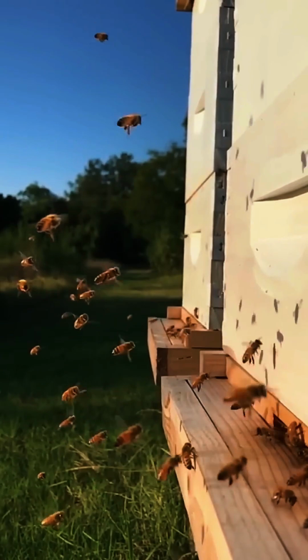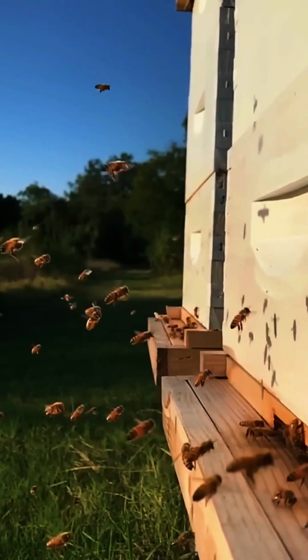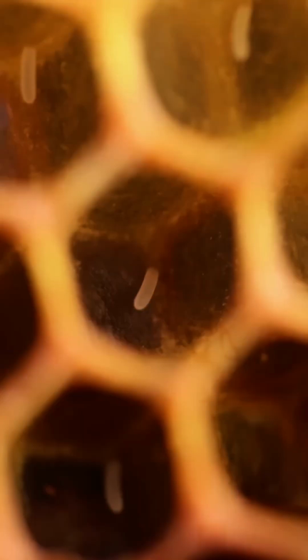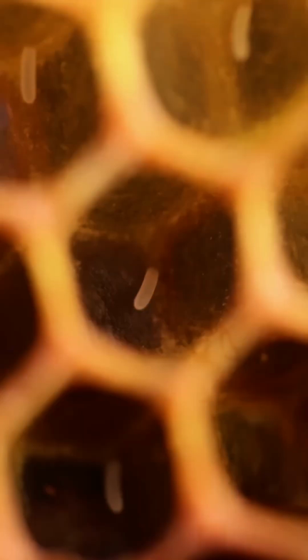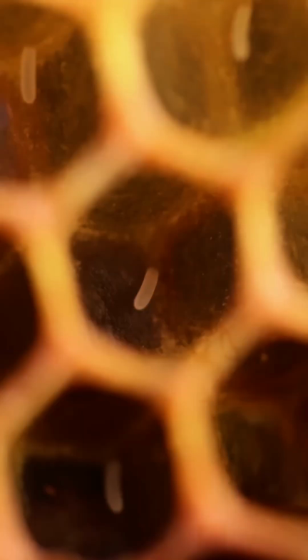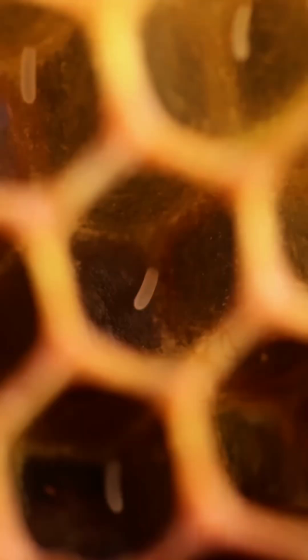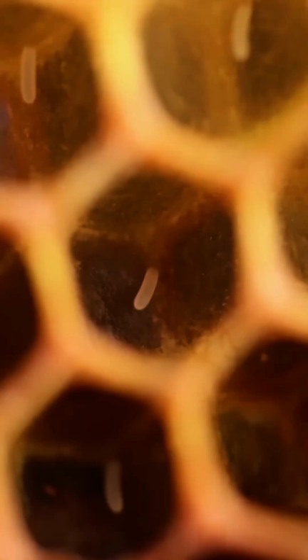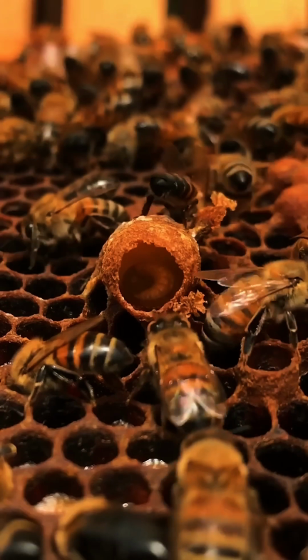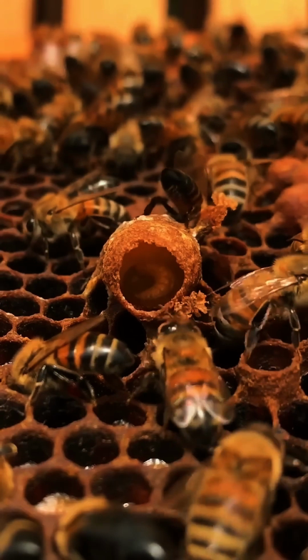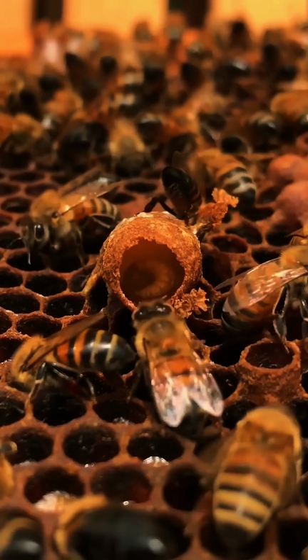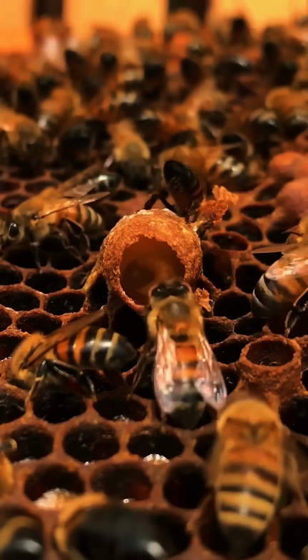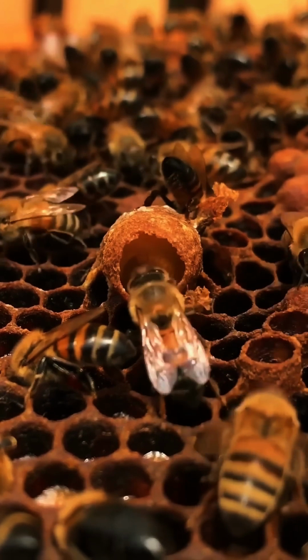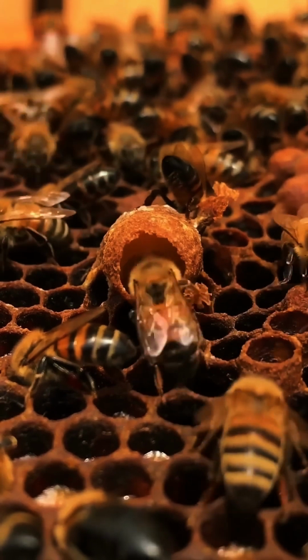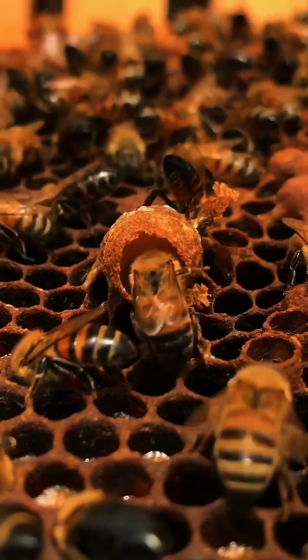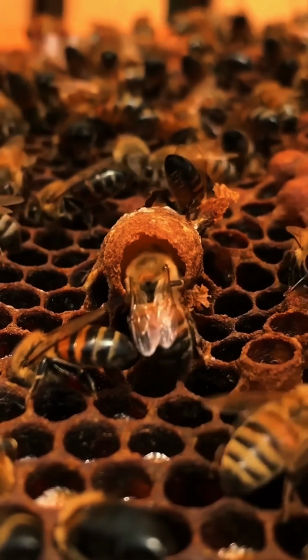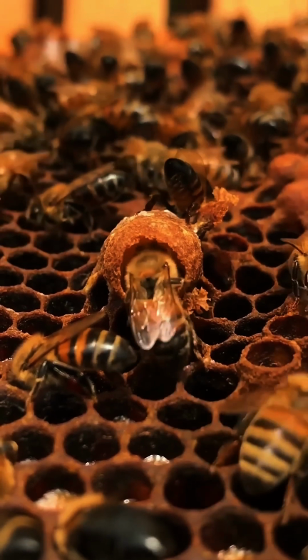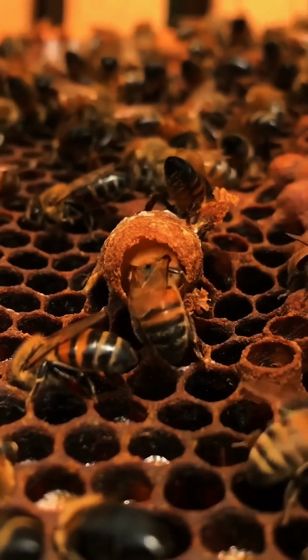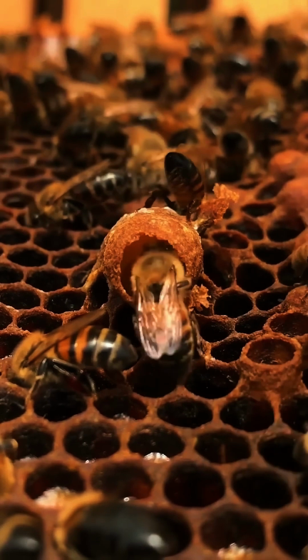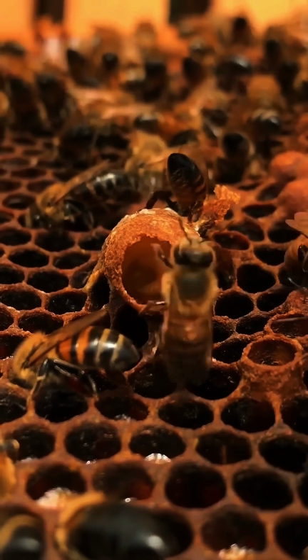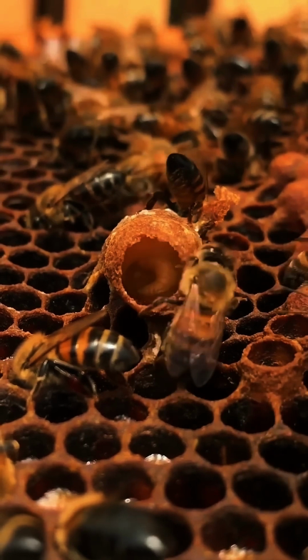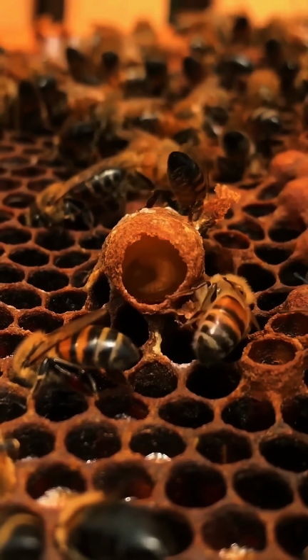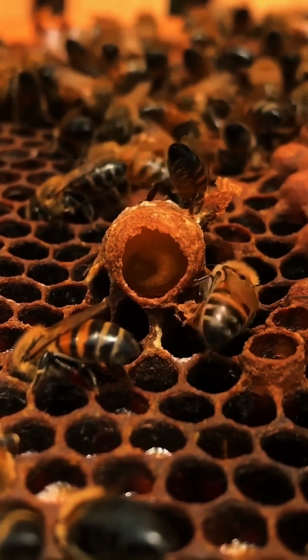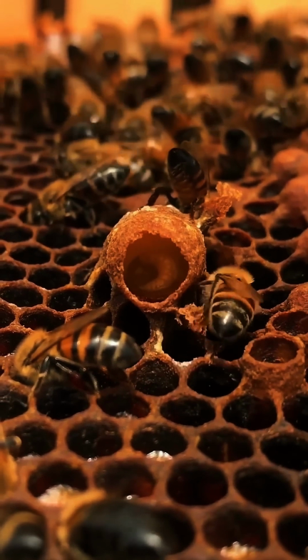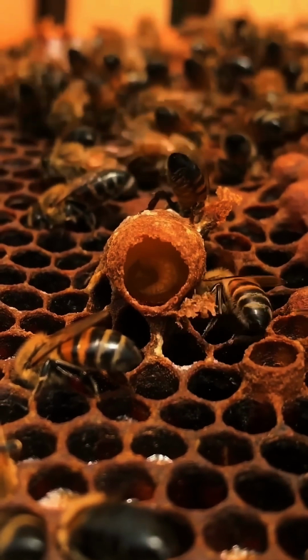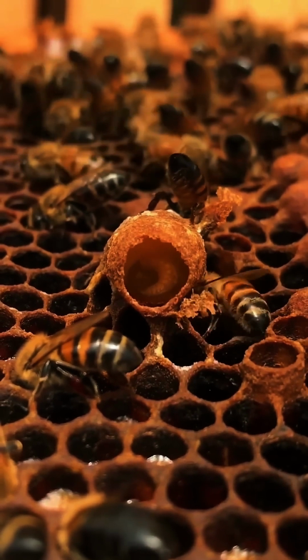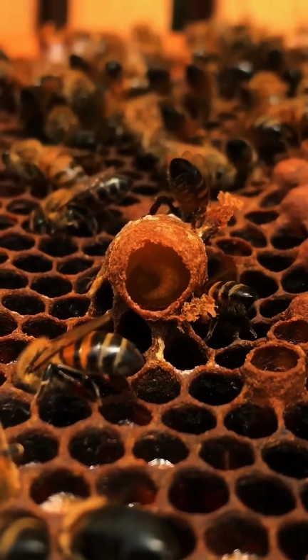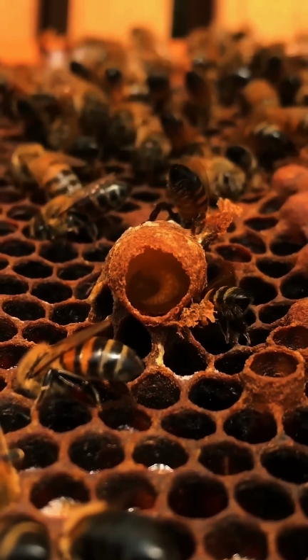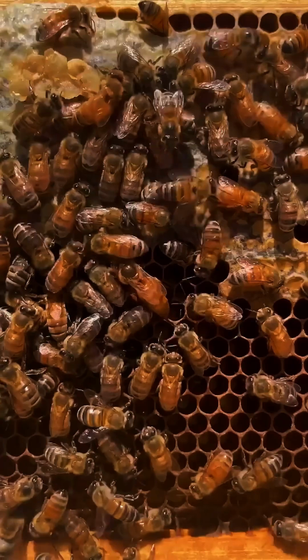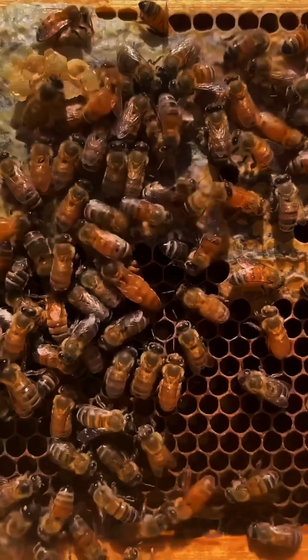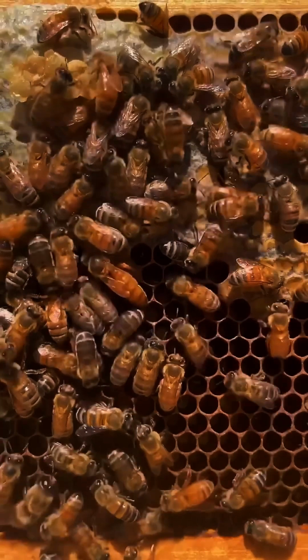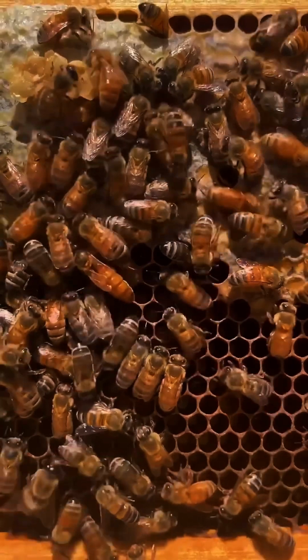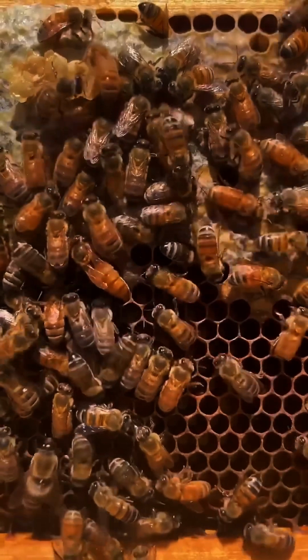The colony quickly takes action, selecting a few larvae to become the new queen by feeding them royal jelly, a special substance that helps the larvae develop into fertile queens.